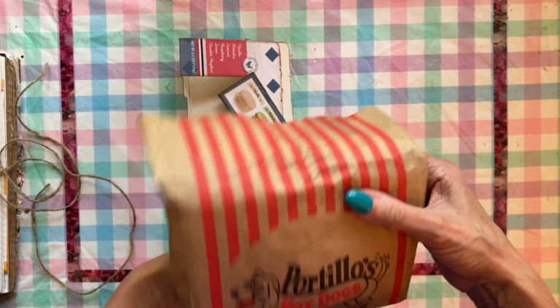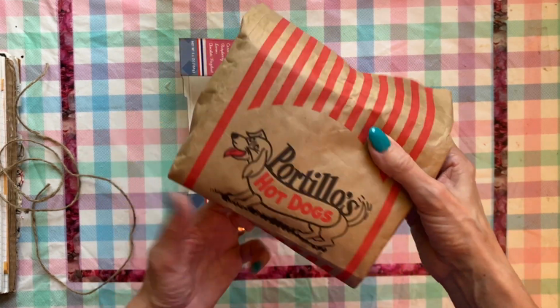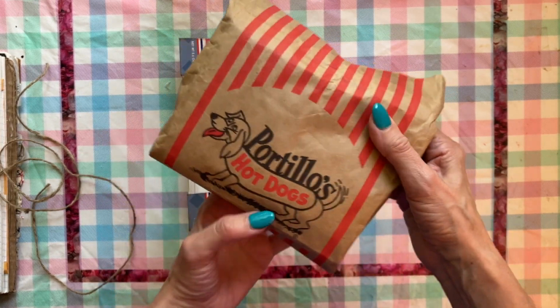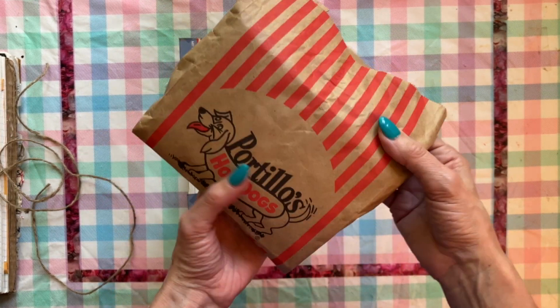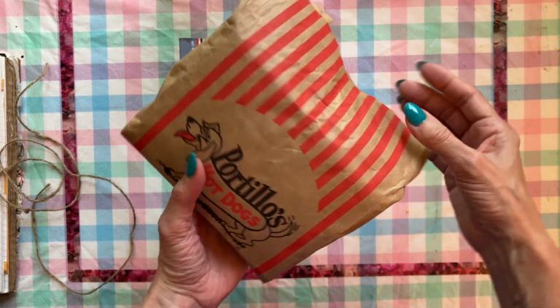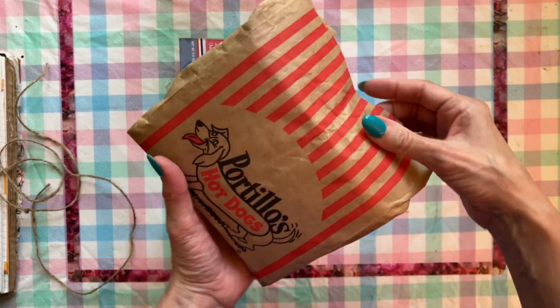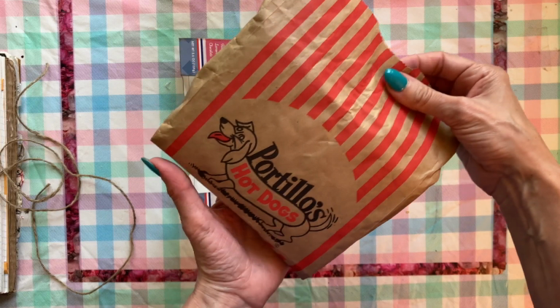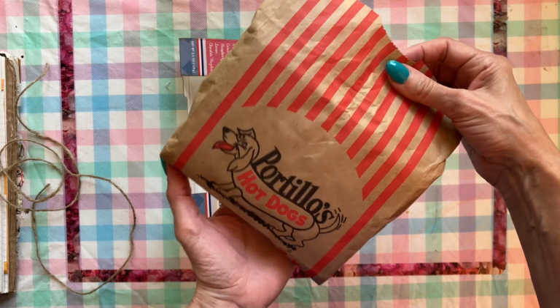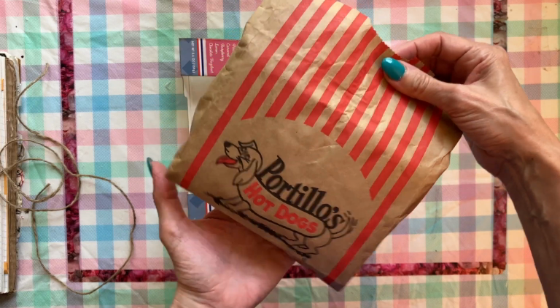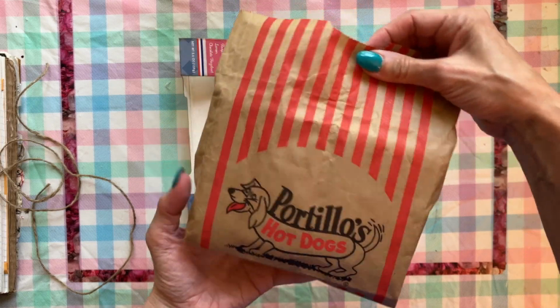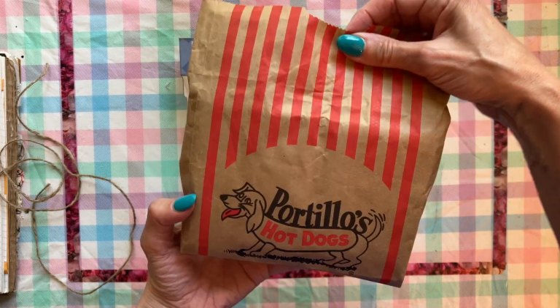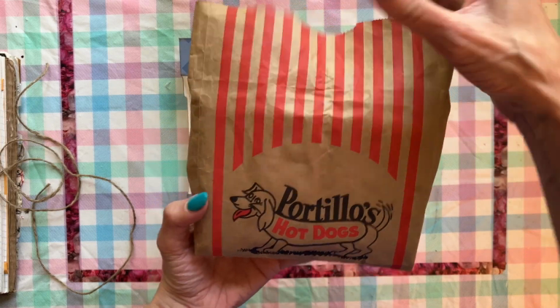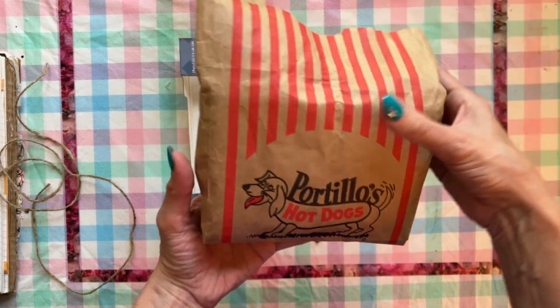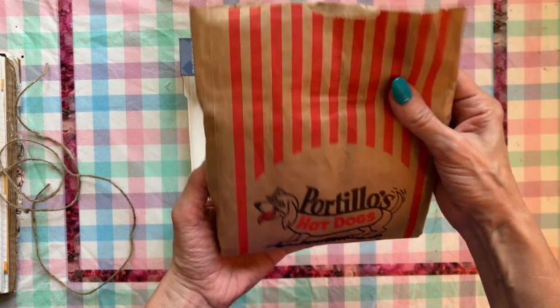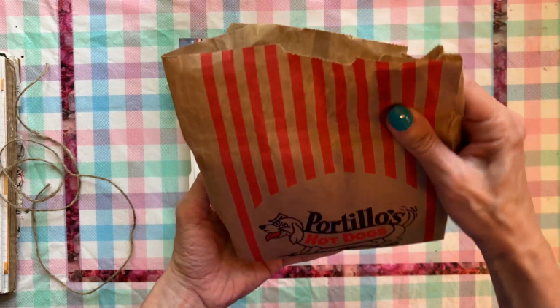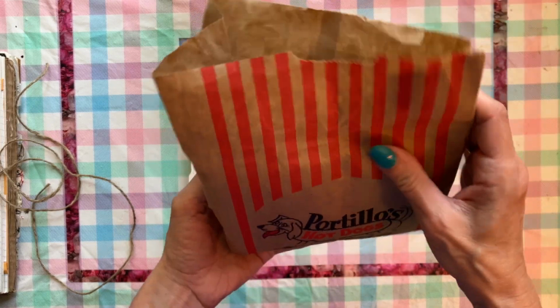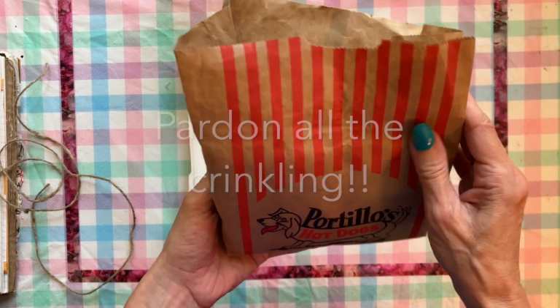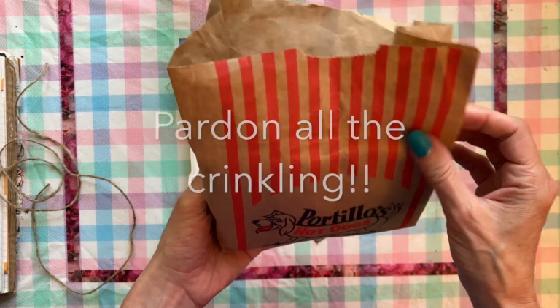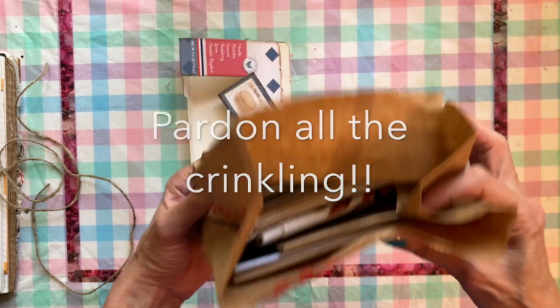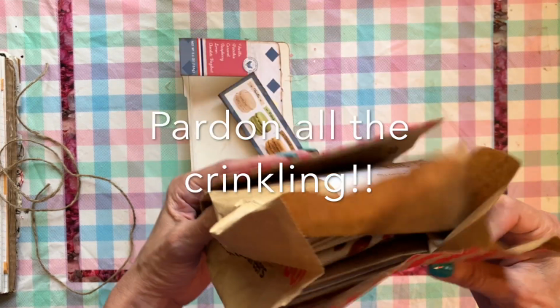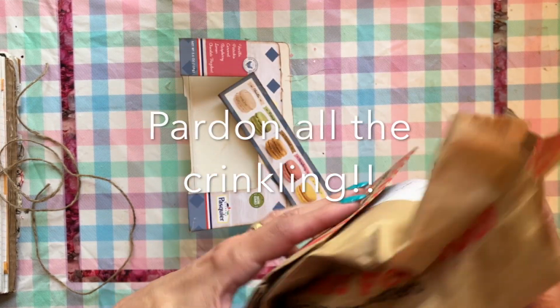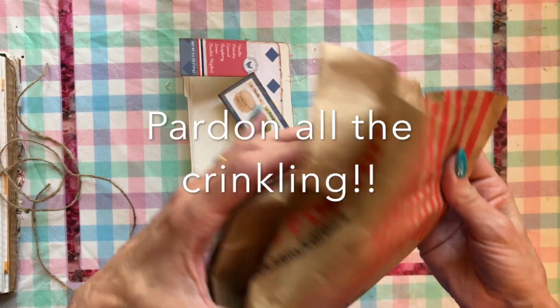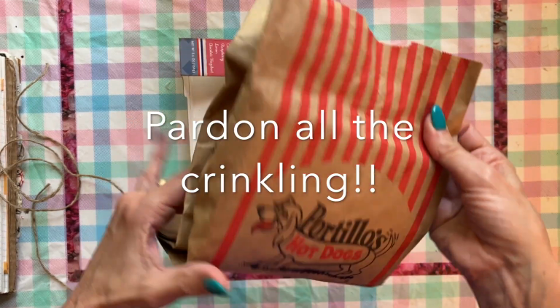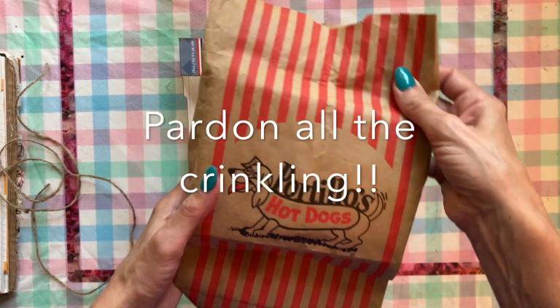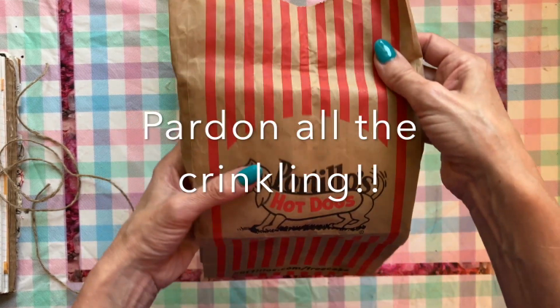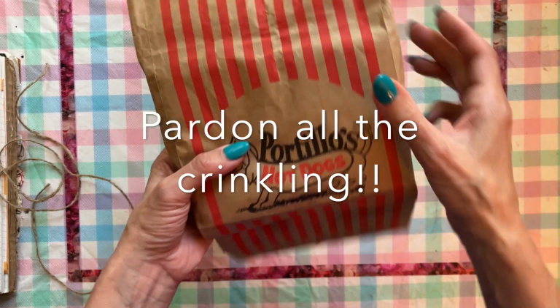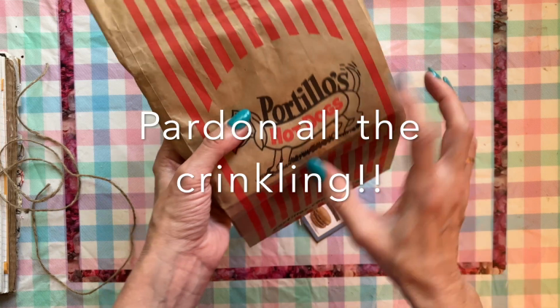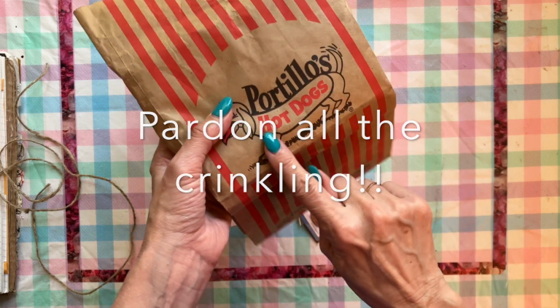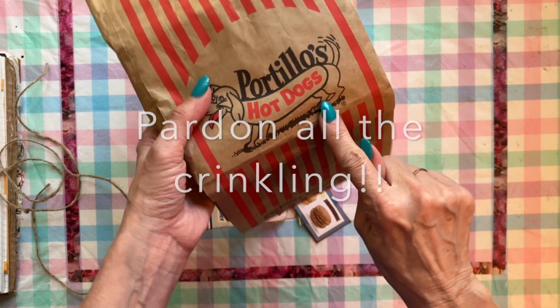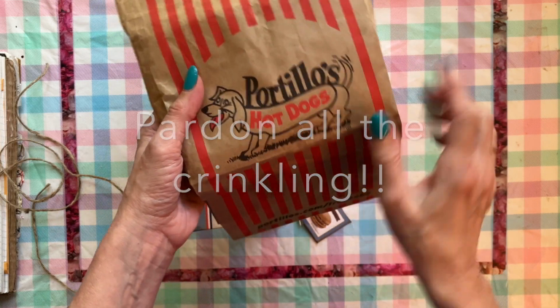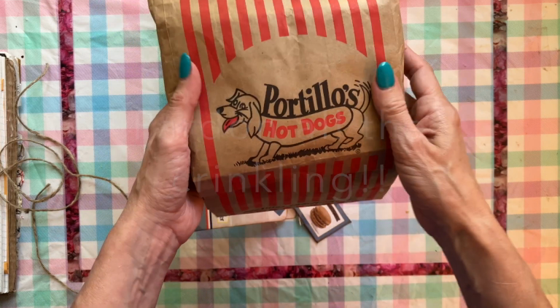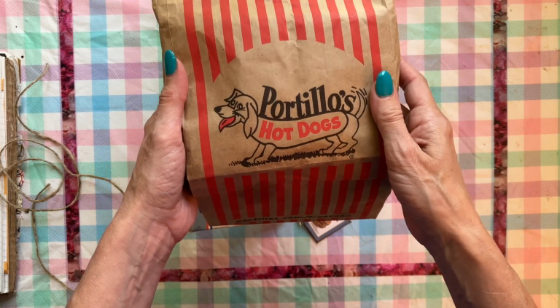I was thinking of making all these goodies into some sort of journal or something. The first thing you can see here is a bag from Bertillo's, which has hot dogs.